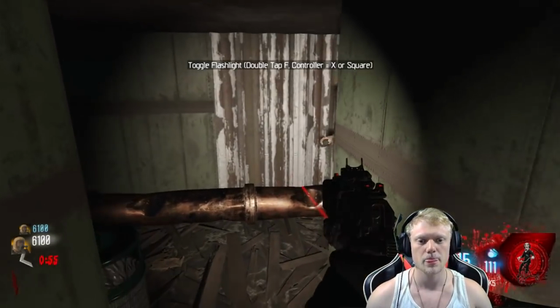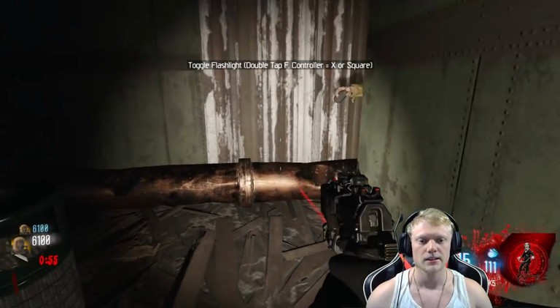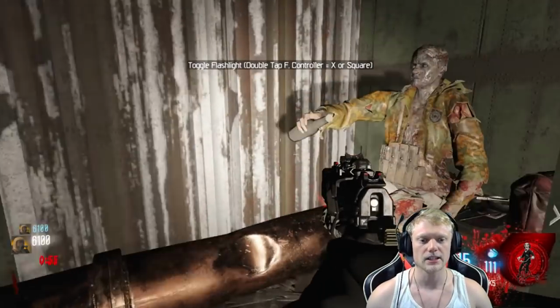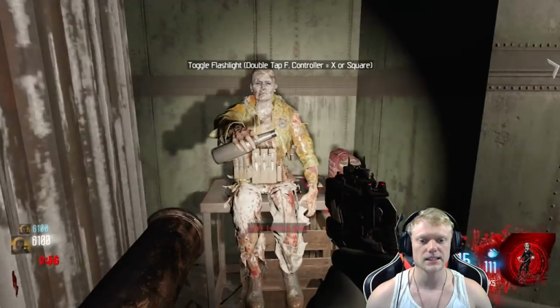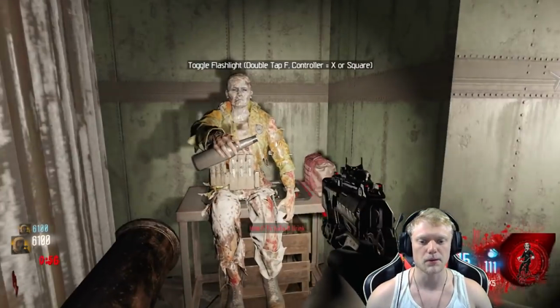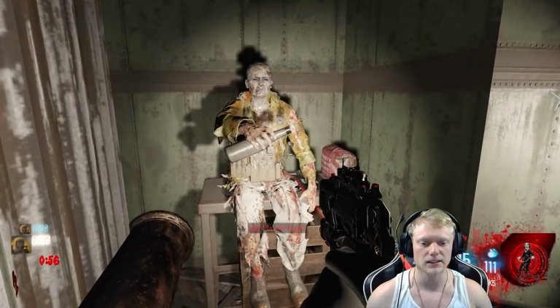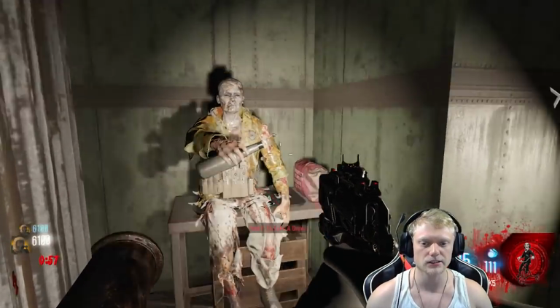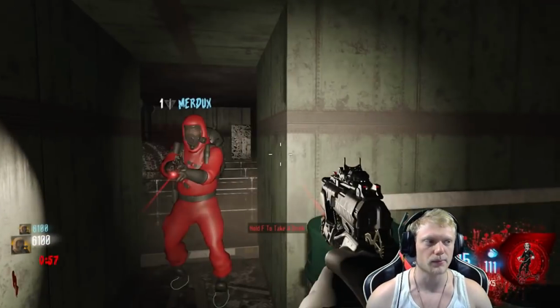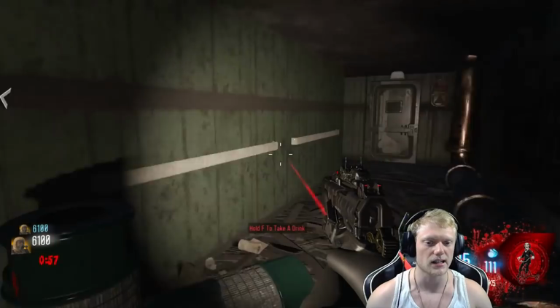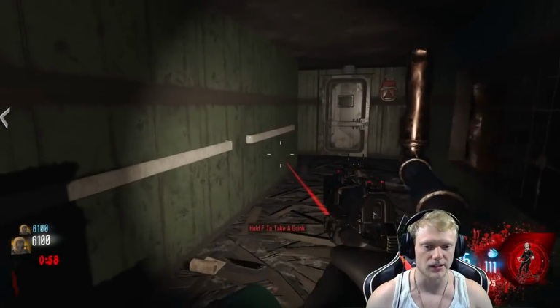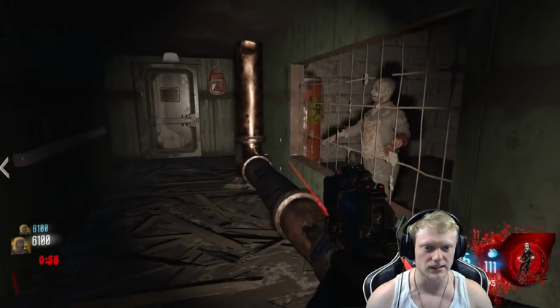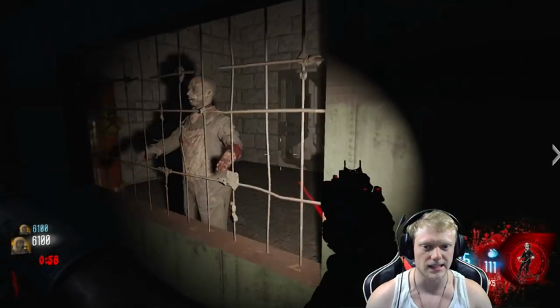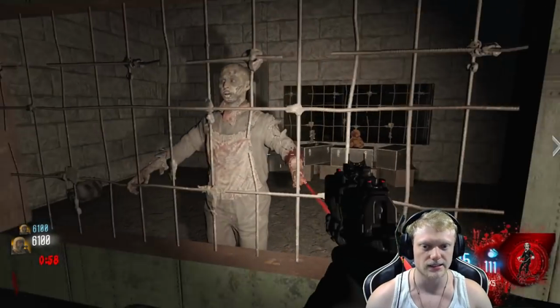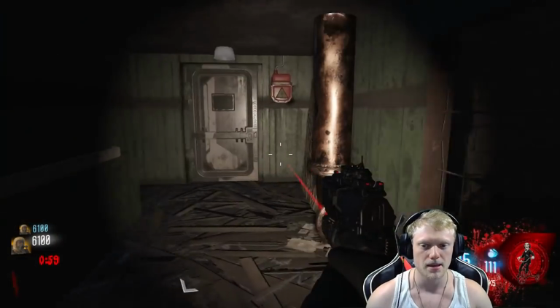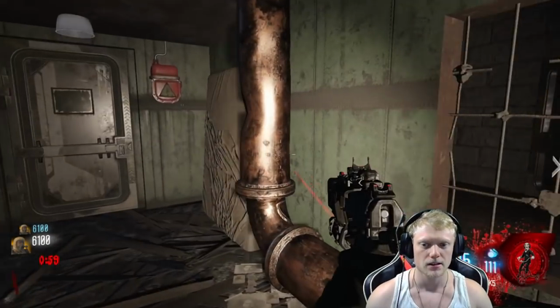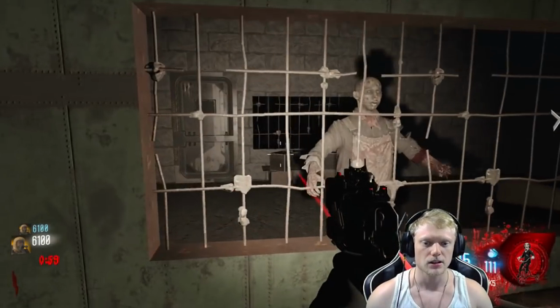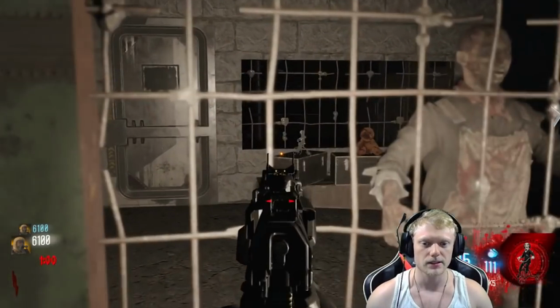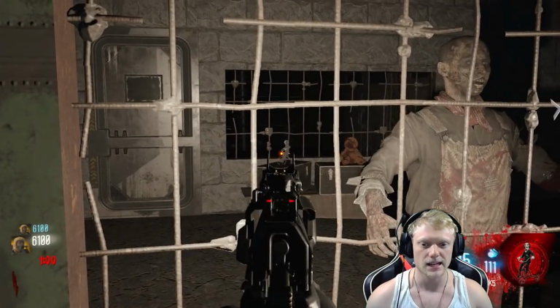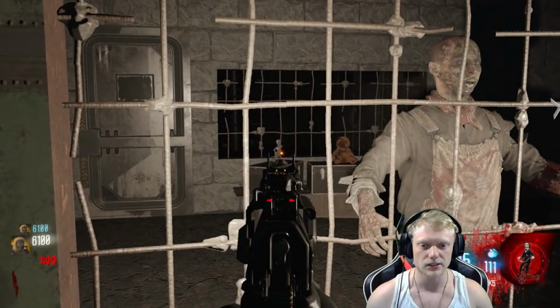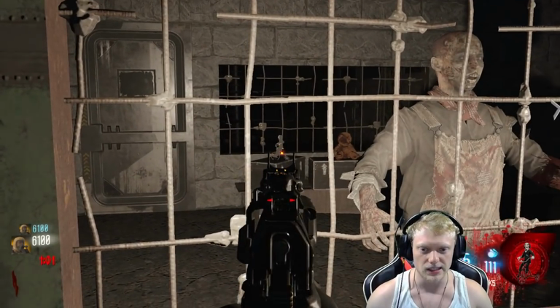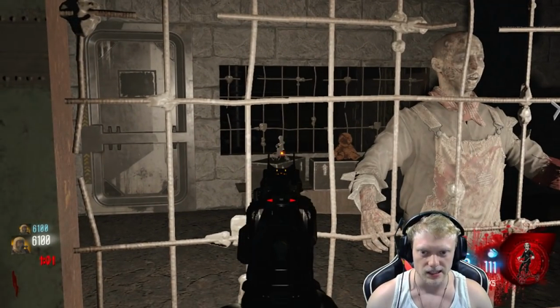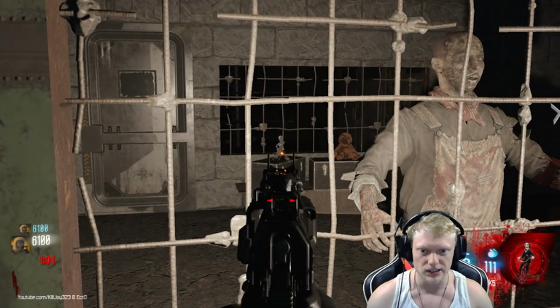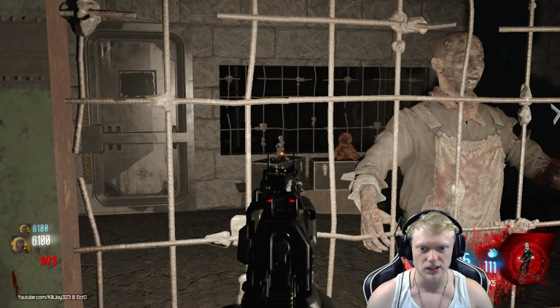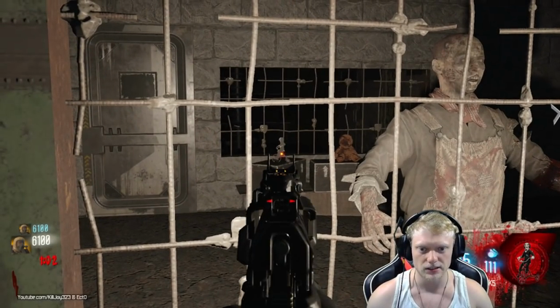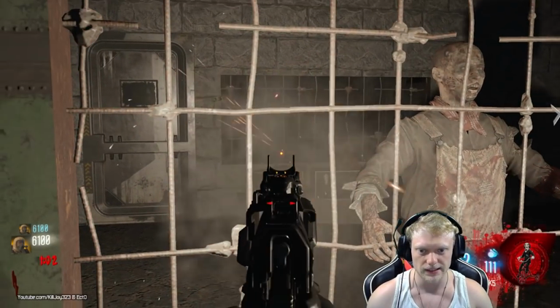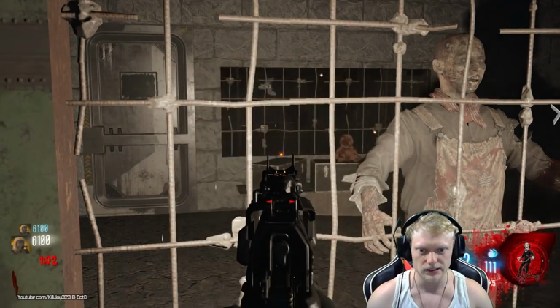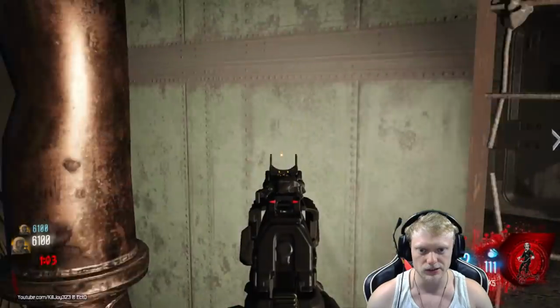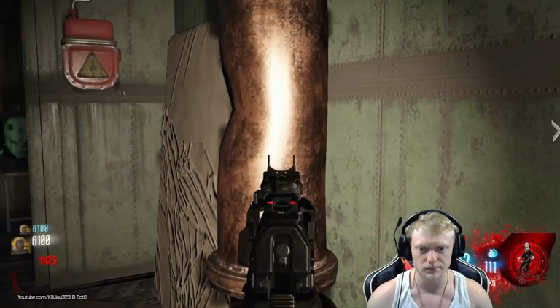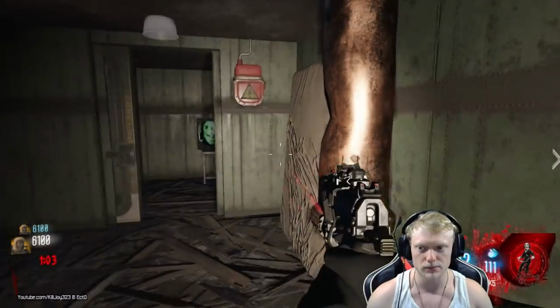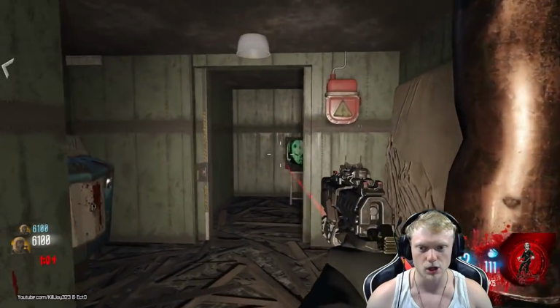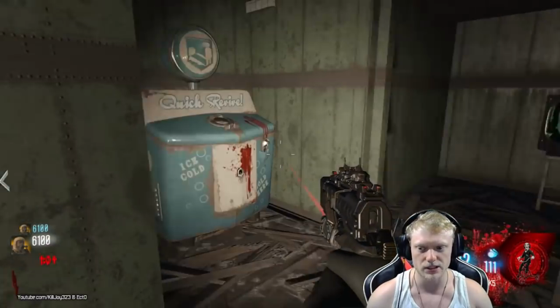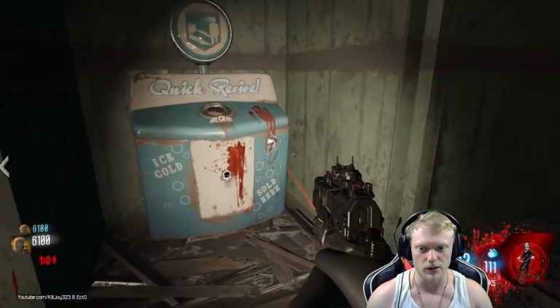Now you're going to see this bottle here — don't pick it up, it'll instantly down you. Look through this gate, you'll see Jigsaw right there. Shoot him. Boom, opens this door.